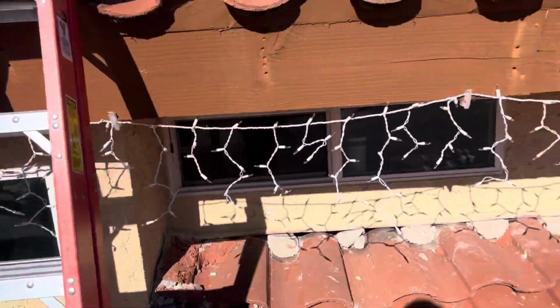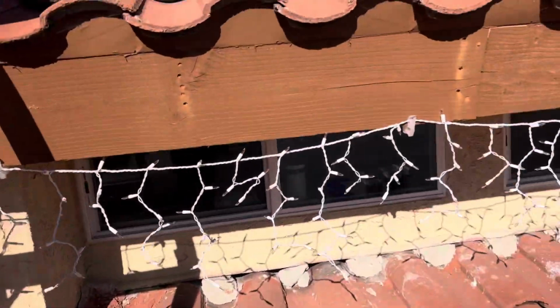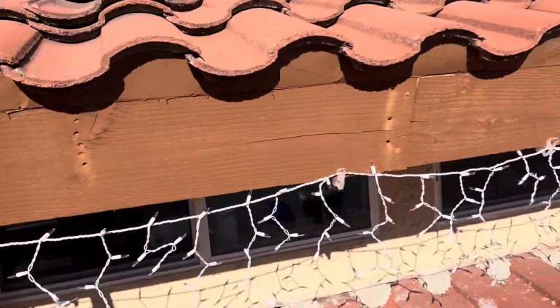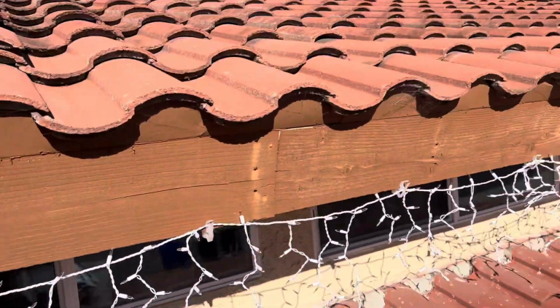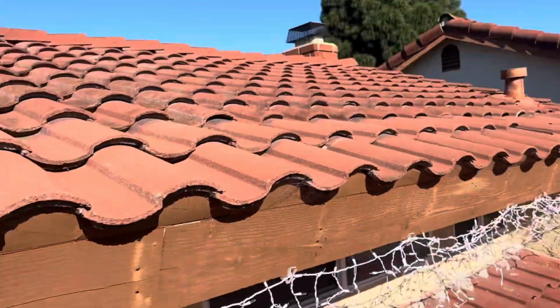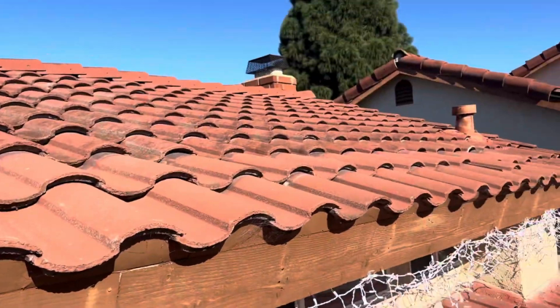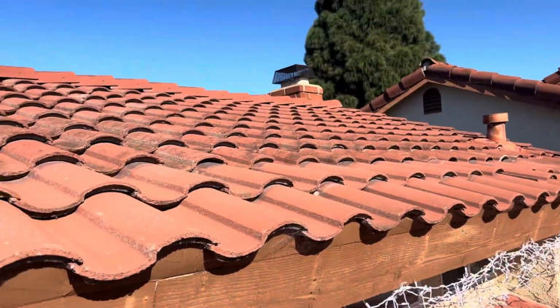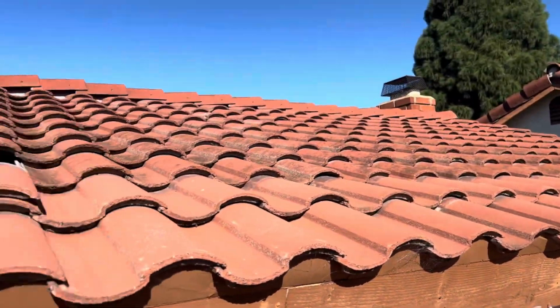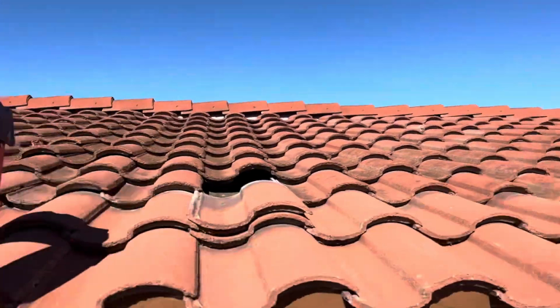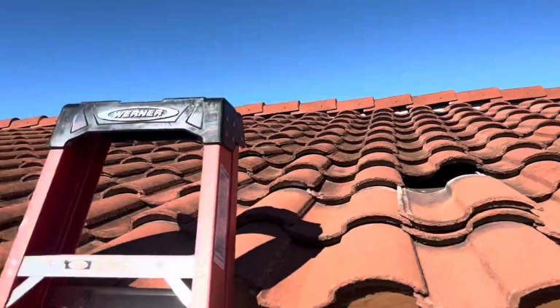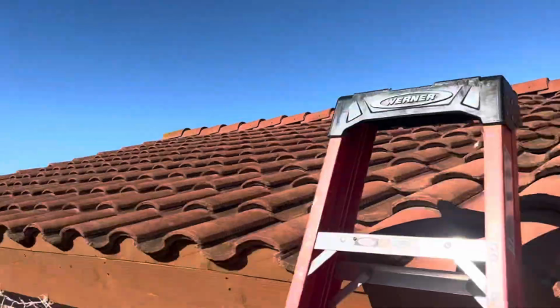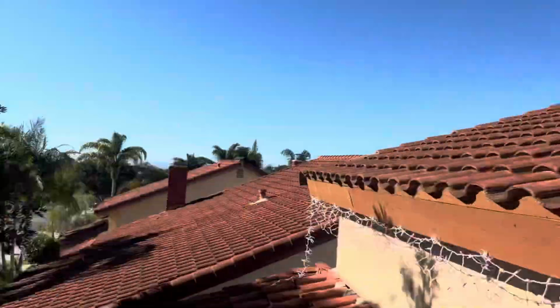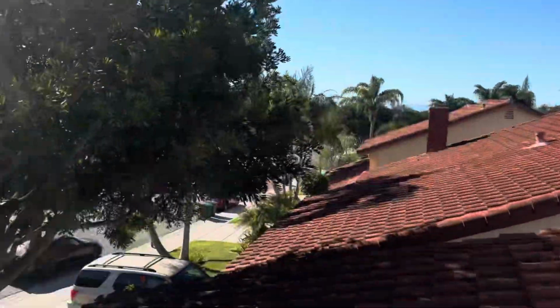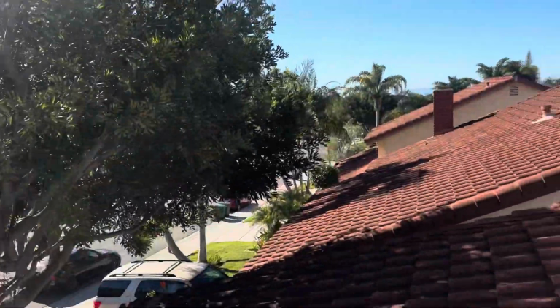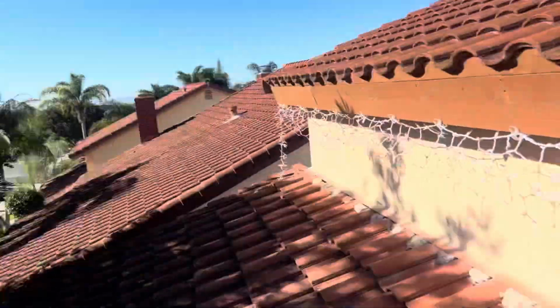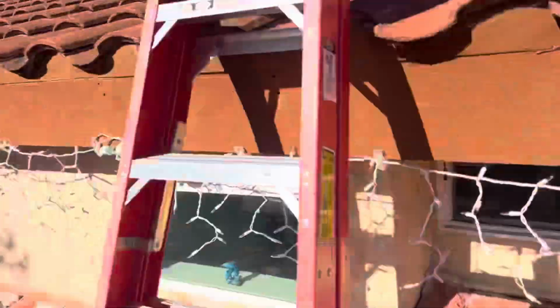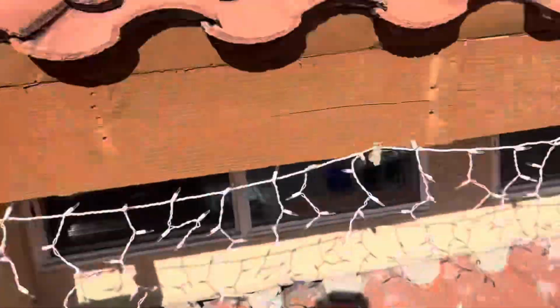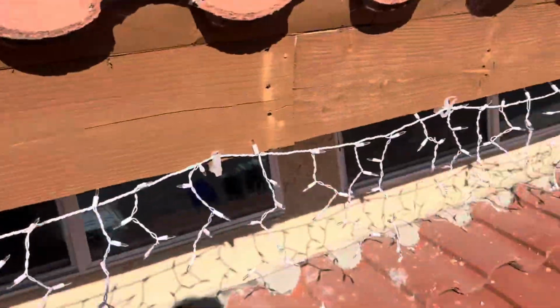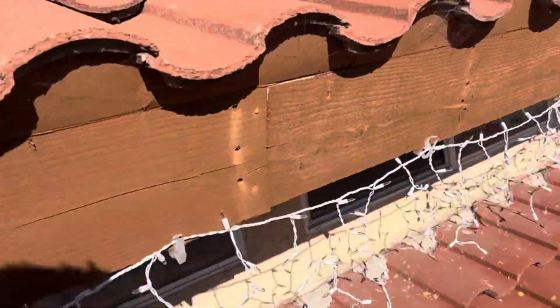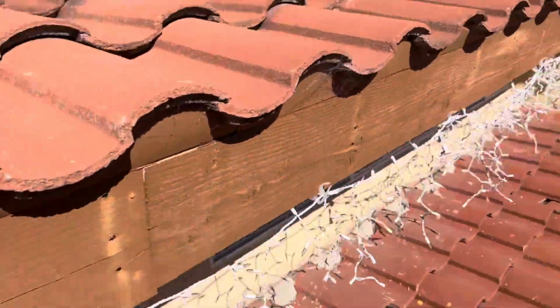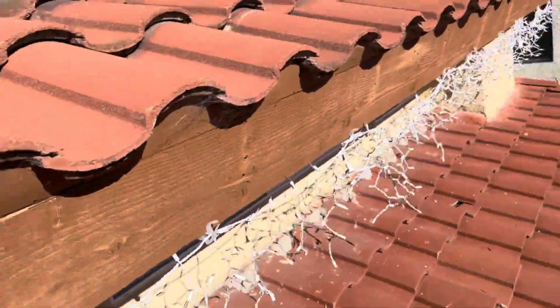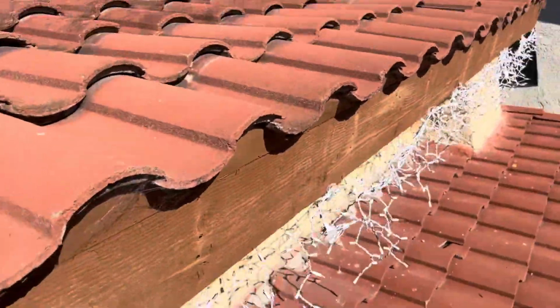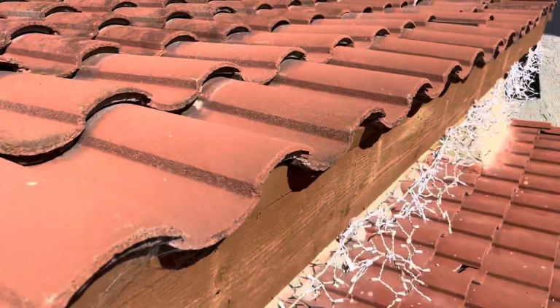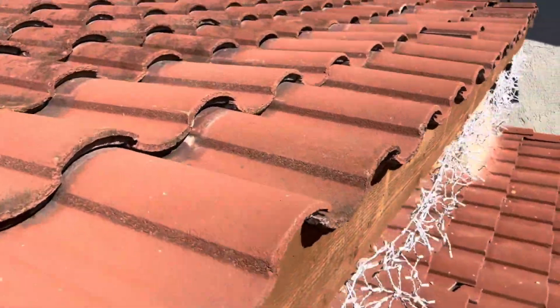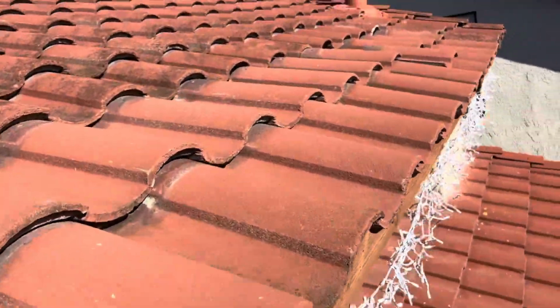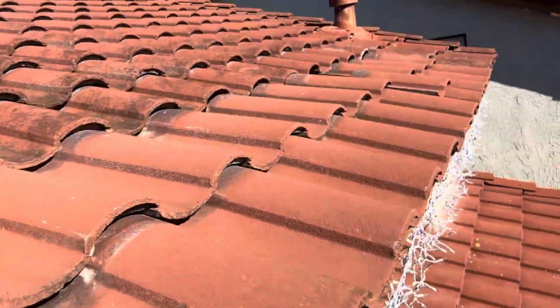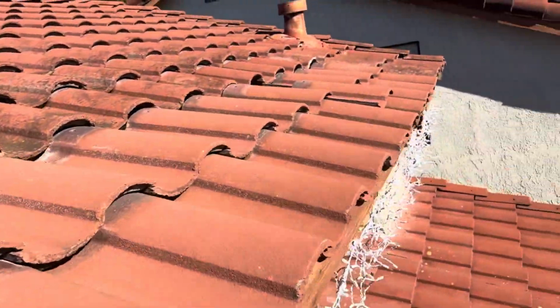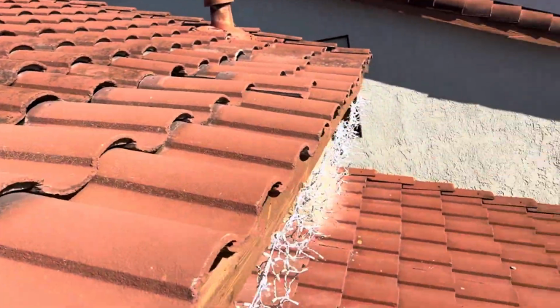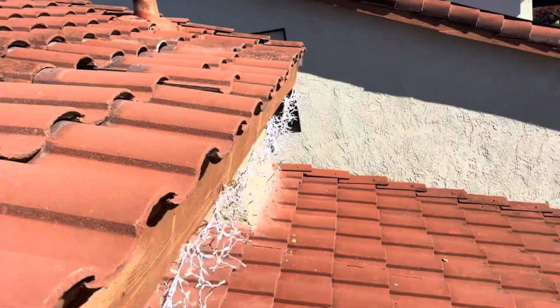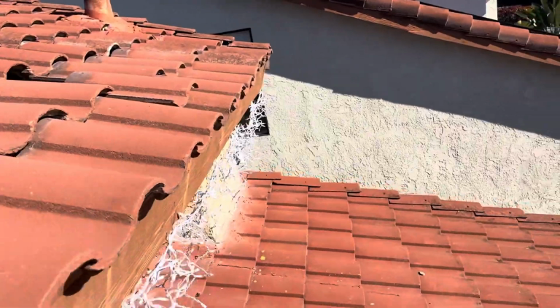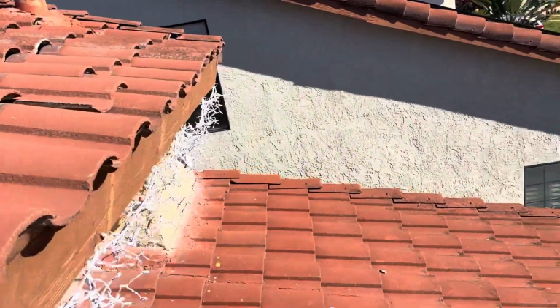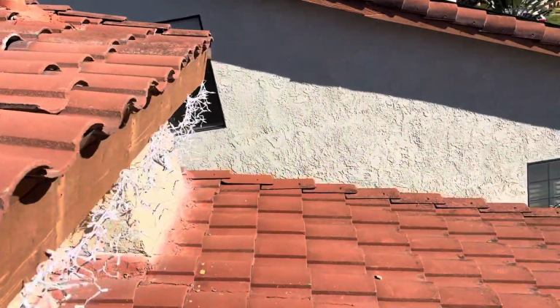The section where the solar is going to go is actually going to be this section up here, just so we can avoid the tree and the shading right there. But something that a roofer came out and did...